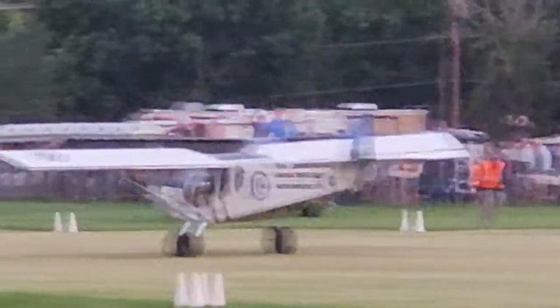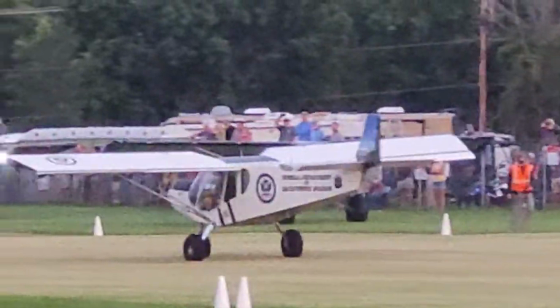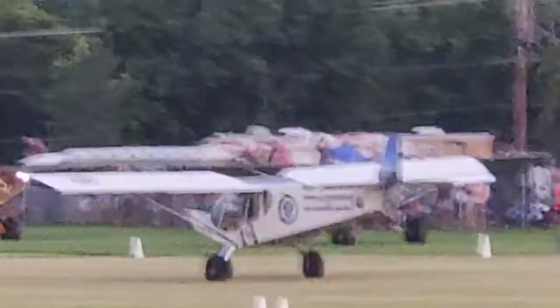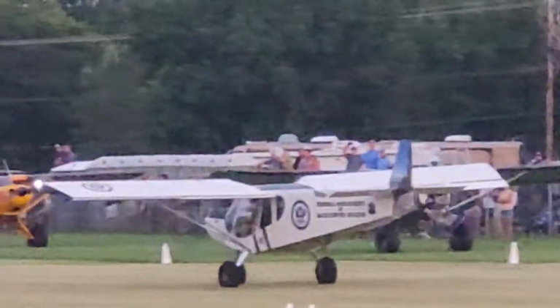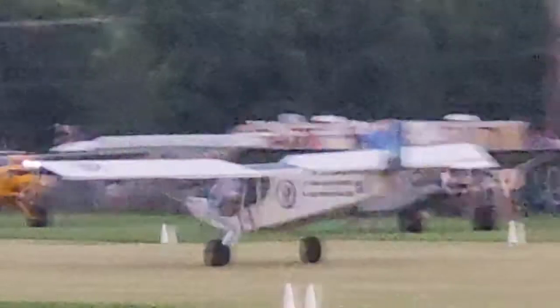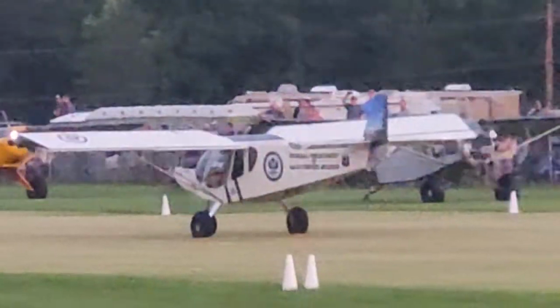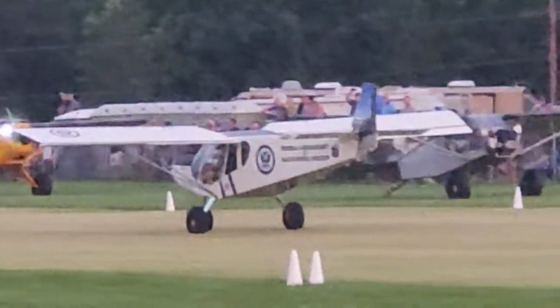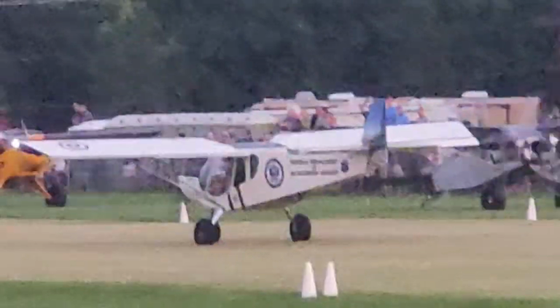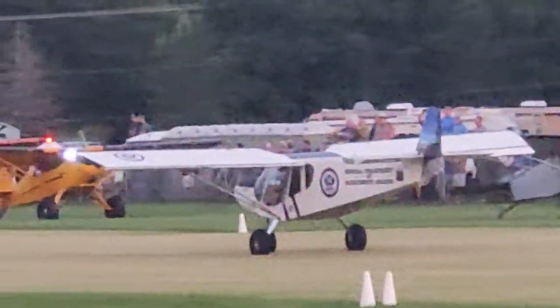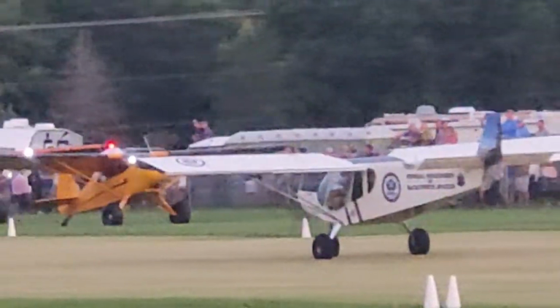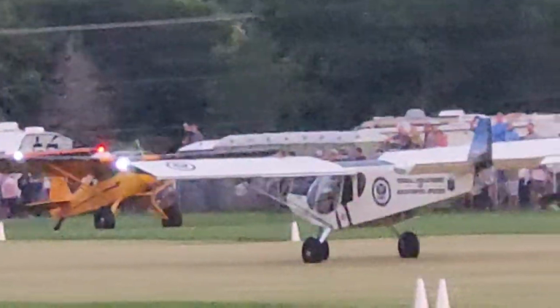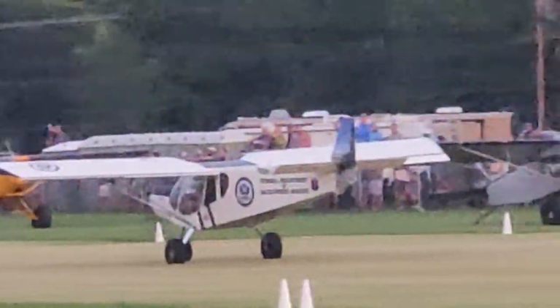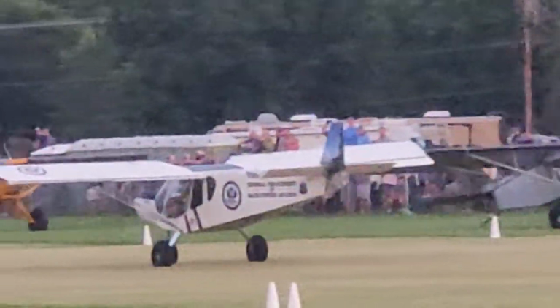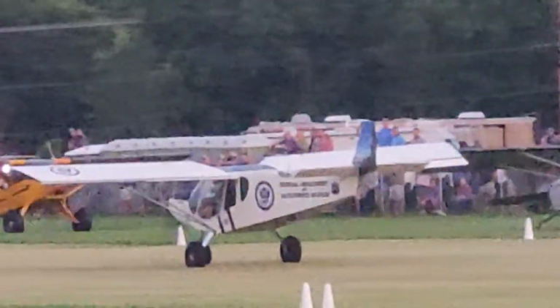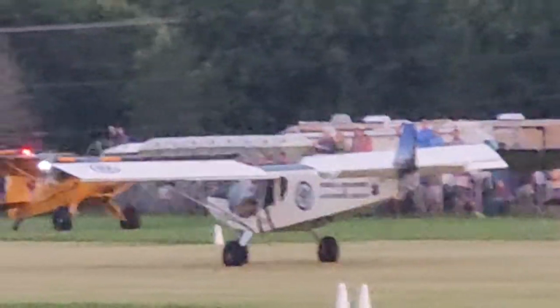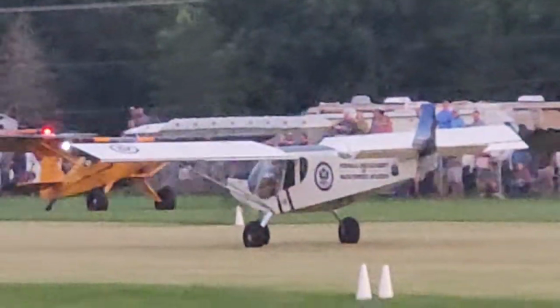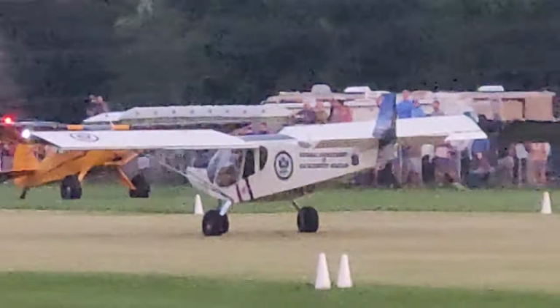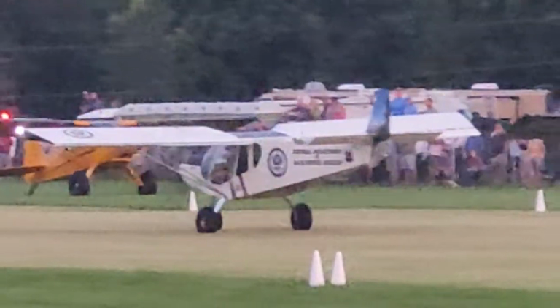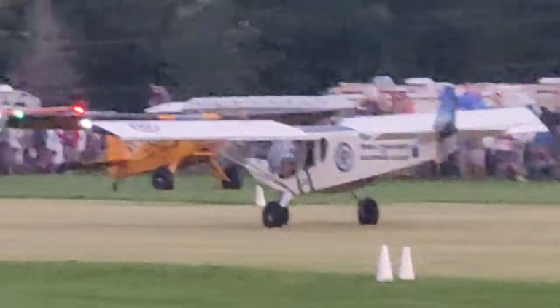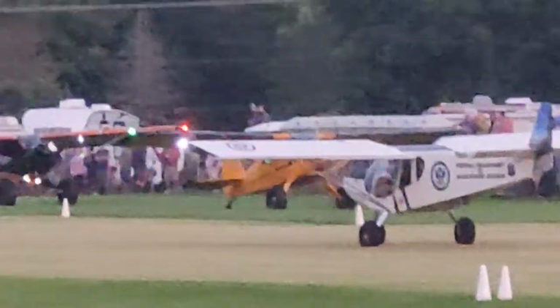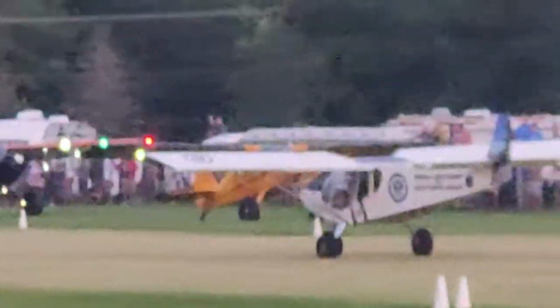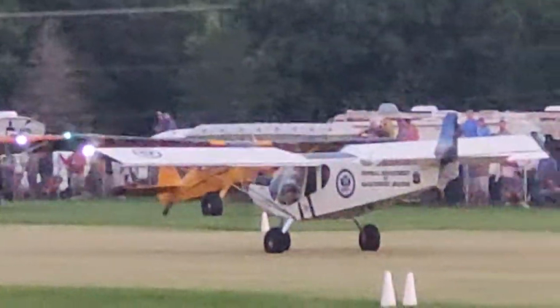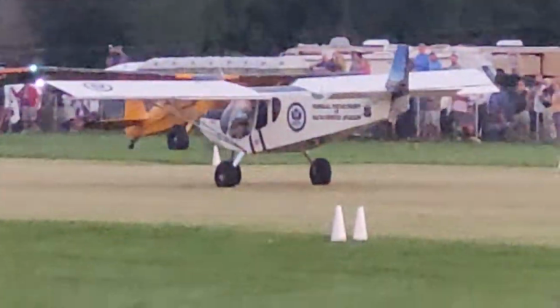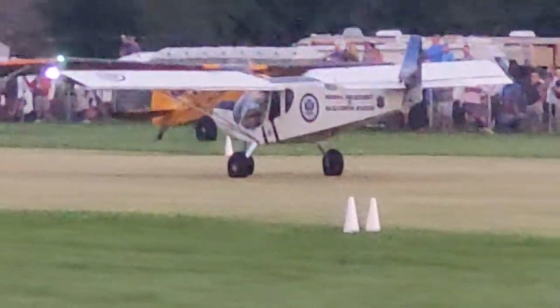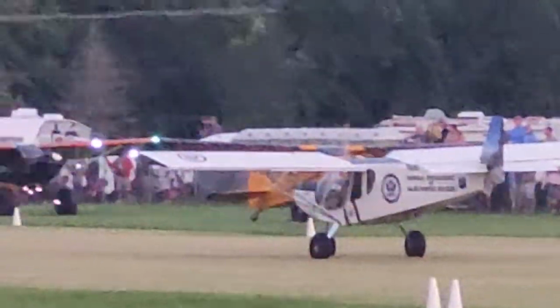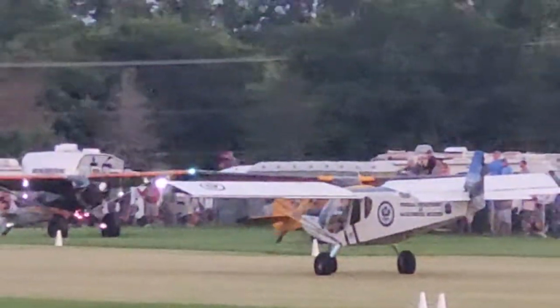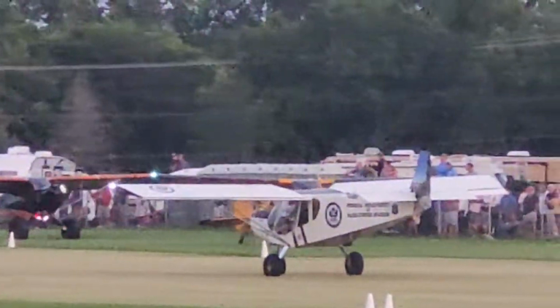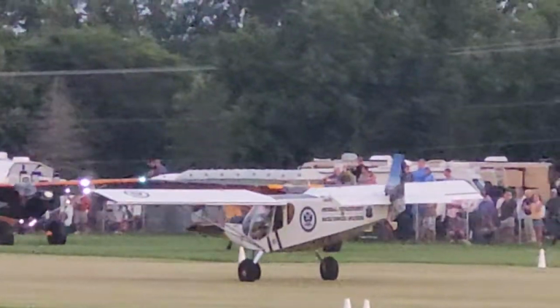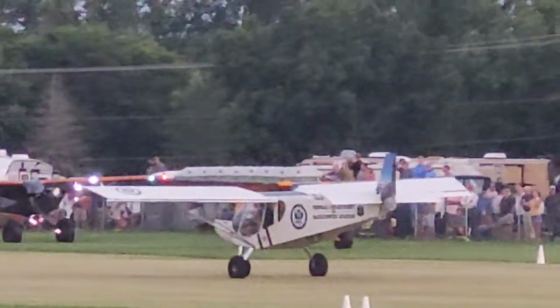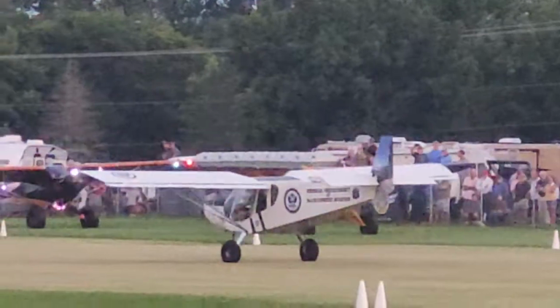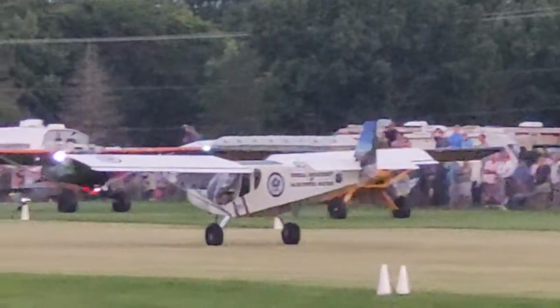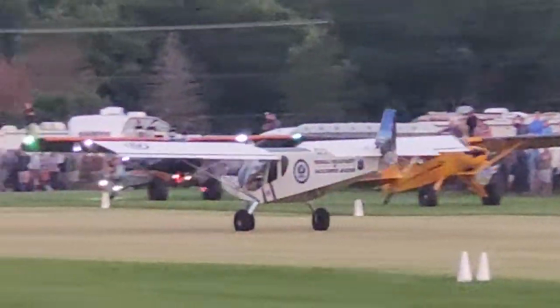98 feet — 98 foot takeoff roll from Hal Stockman. Walt Schneider in the Zenith 750 STOL, weighing in at 778 pounds. Tricycle gear.